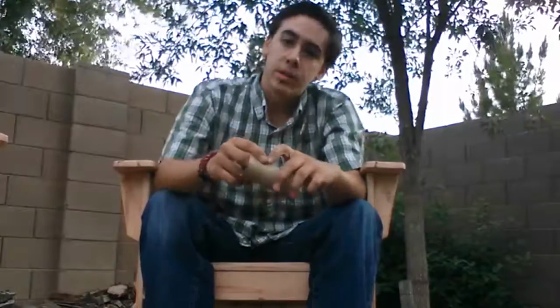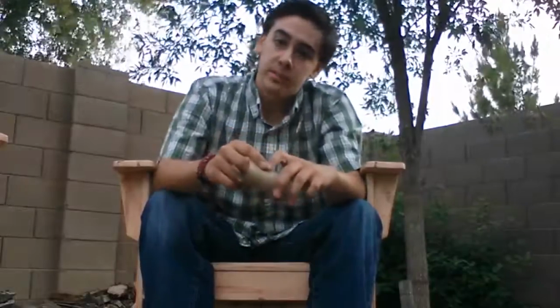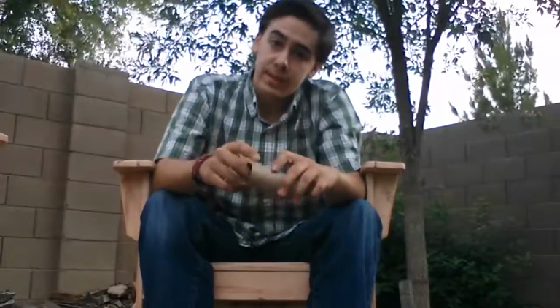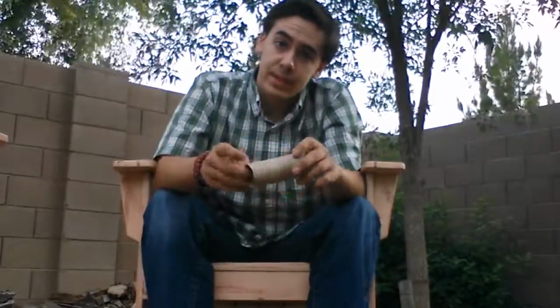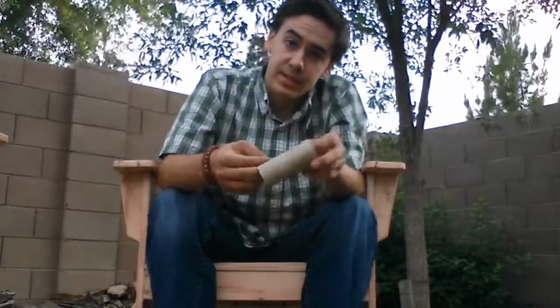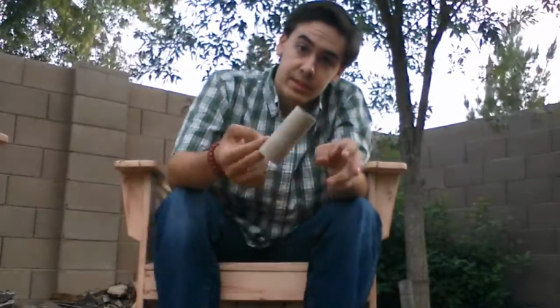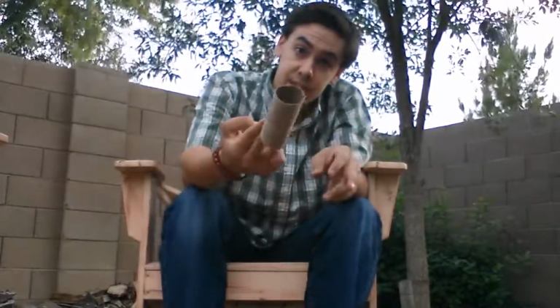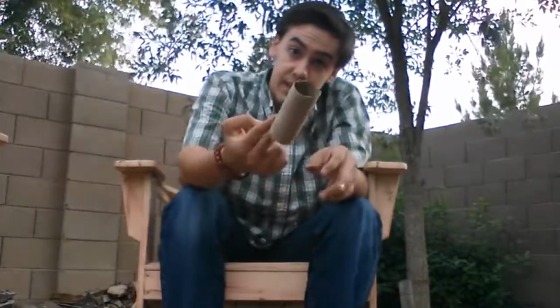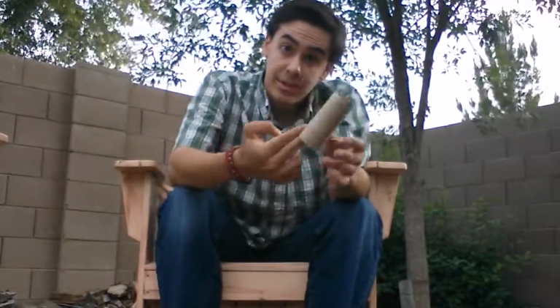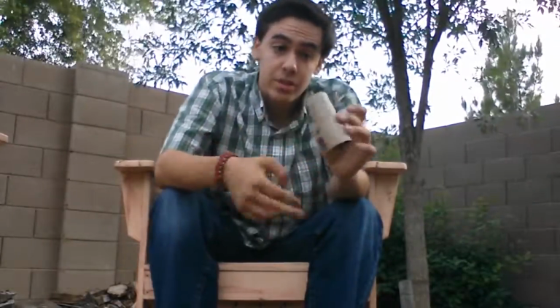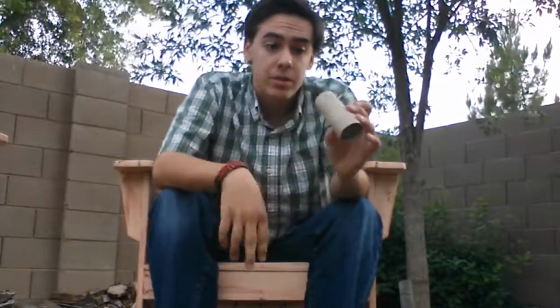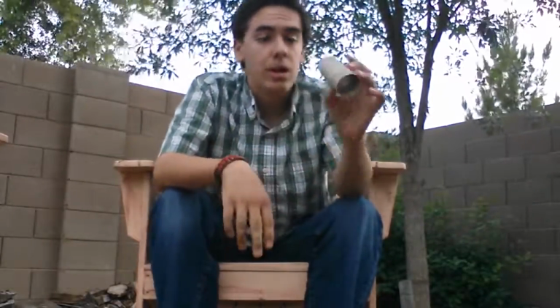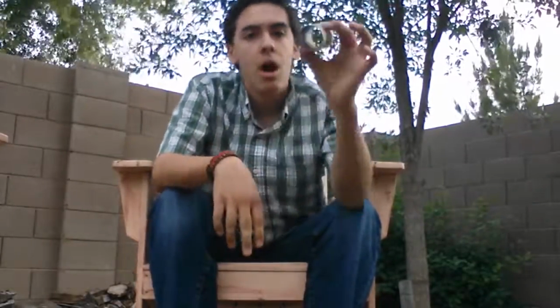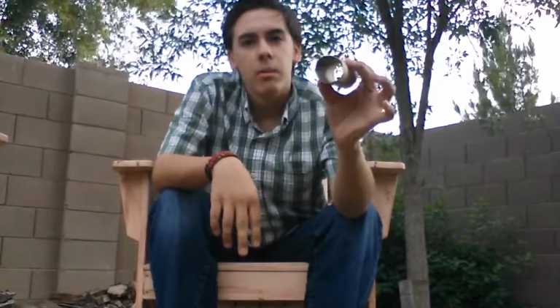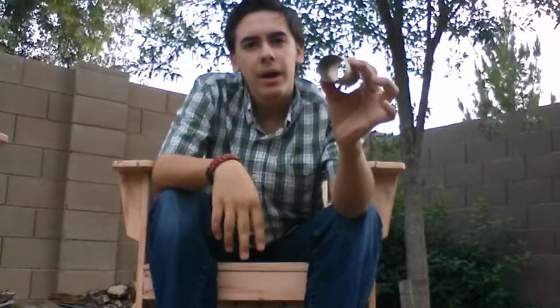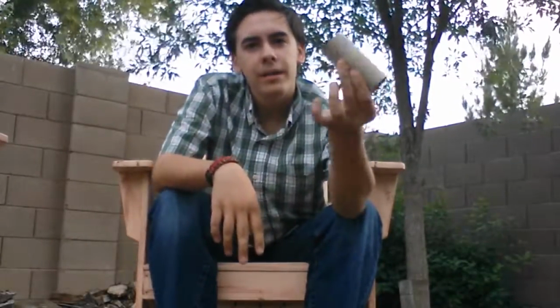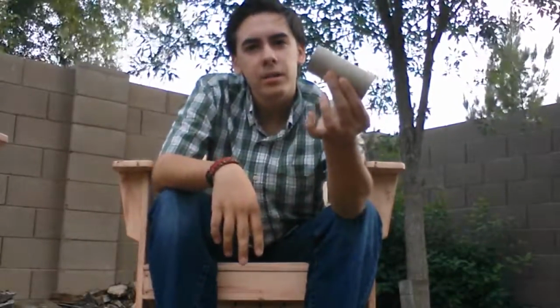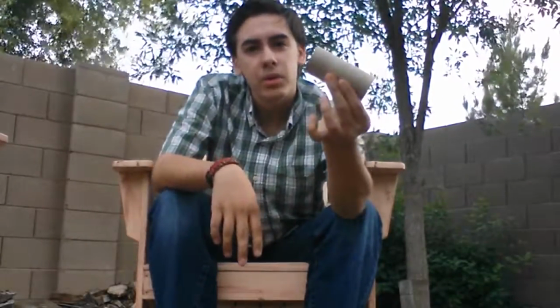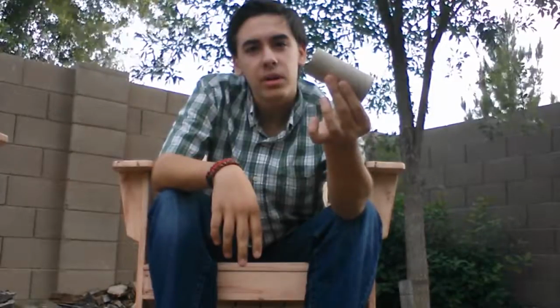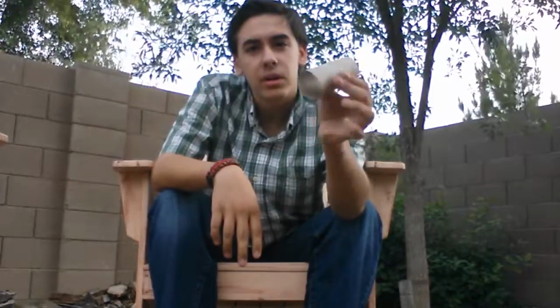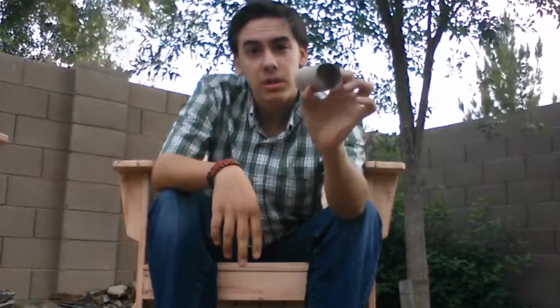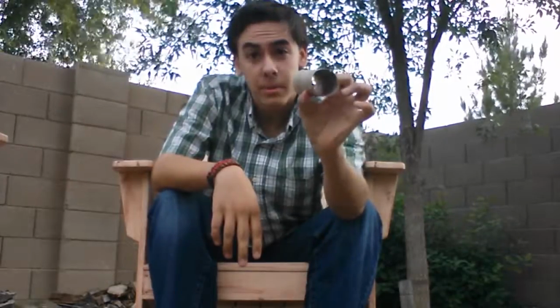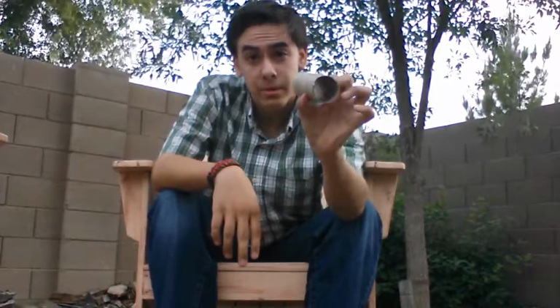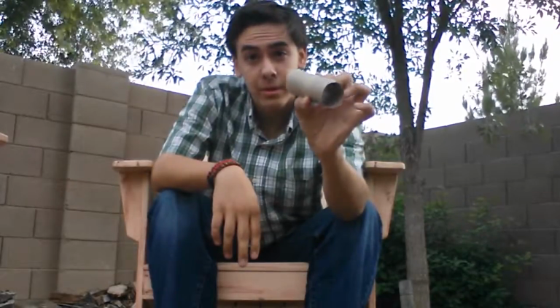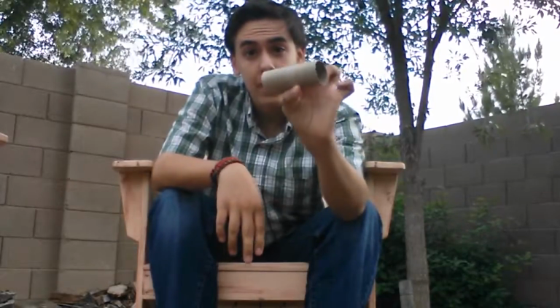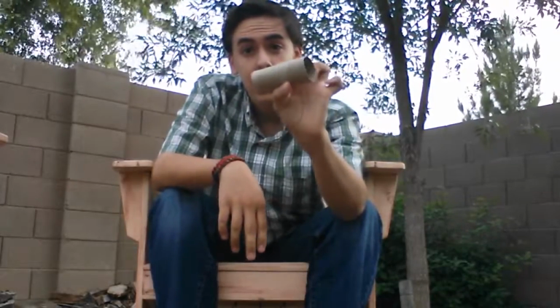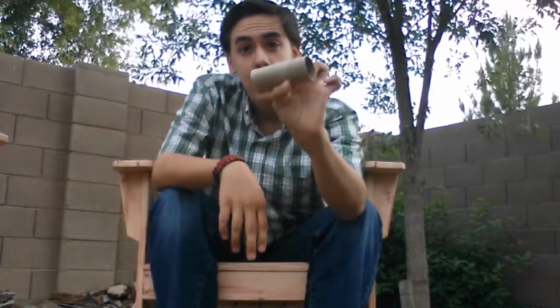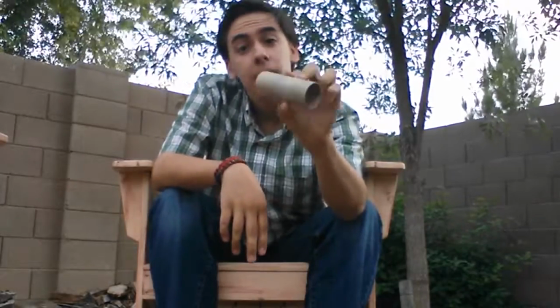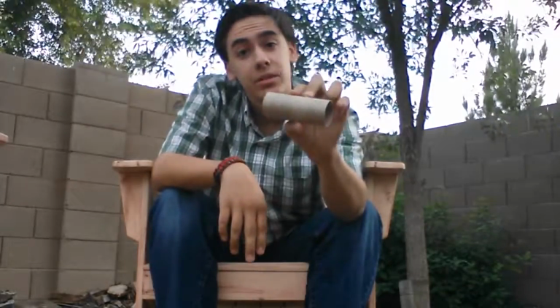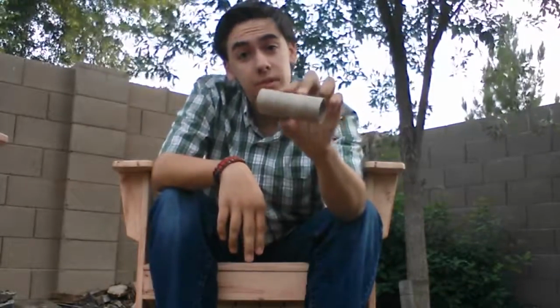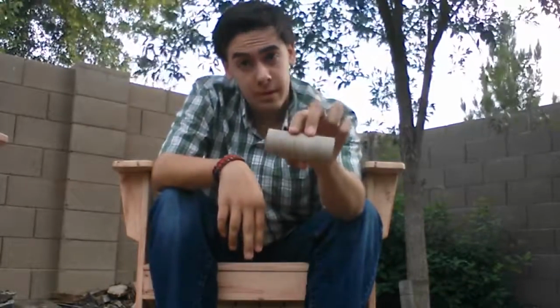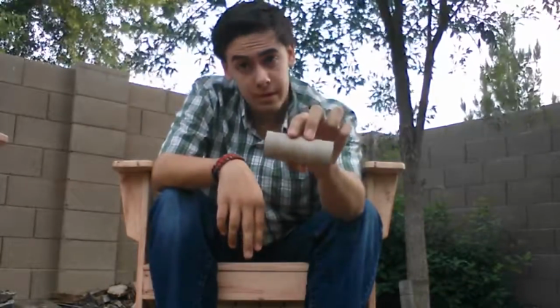What's up Survivalist, Jason here. Today I'm going to show you why to put a toilet paper roll into your fire kit.